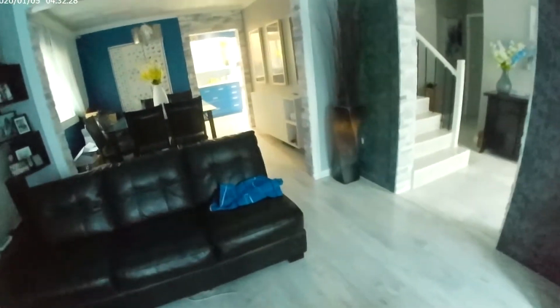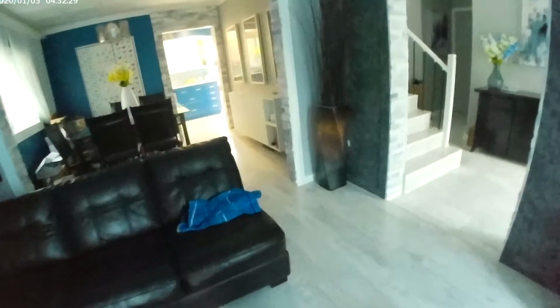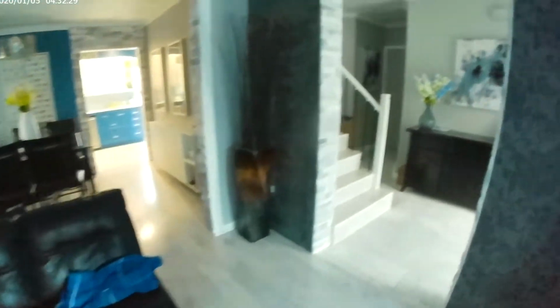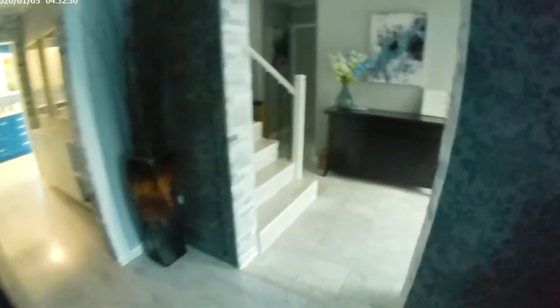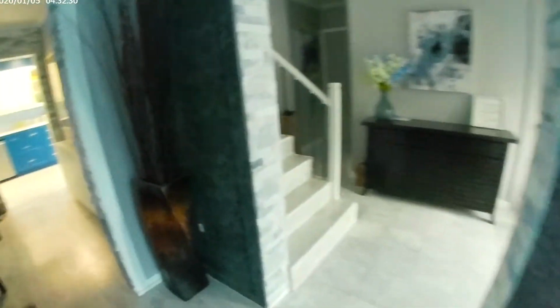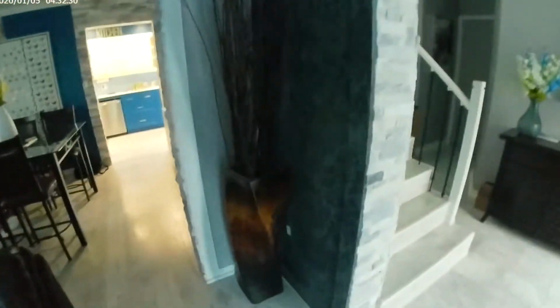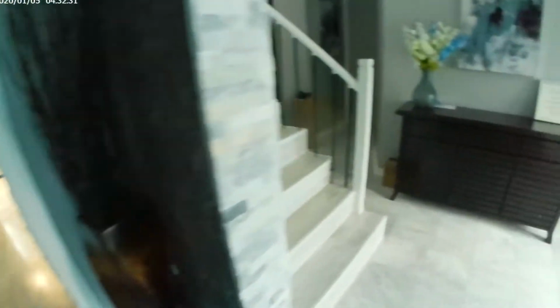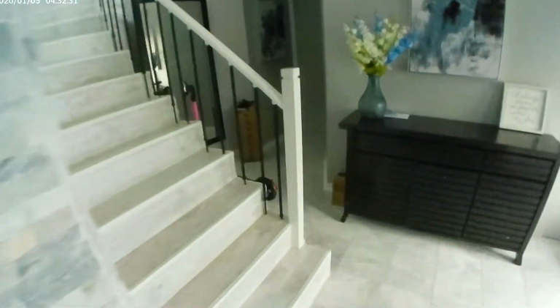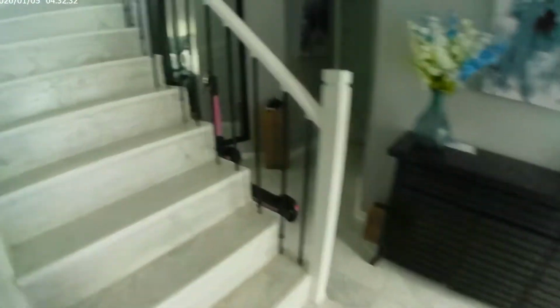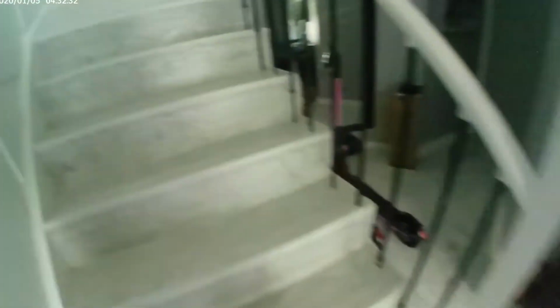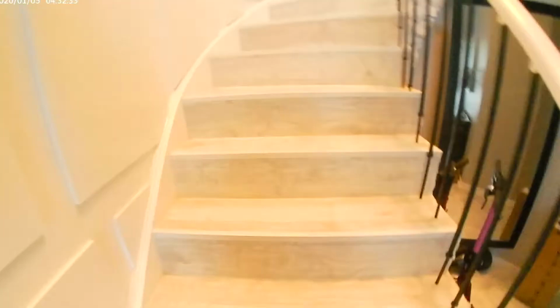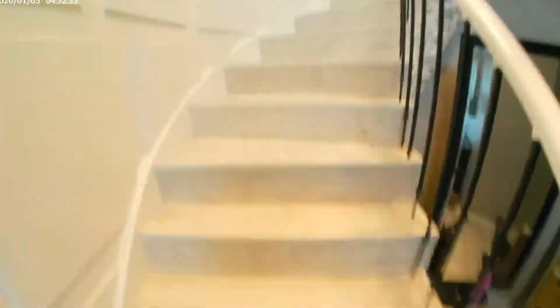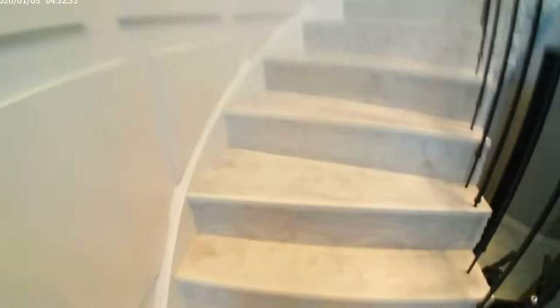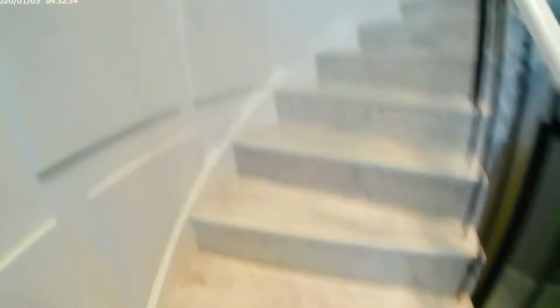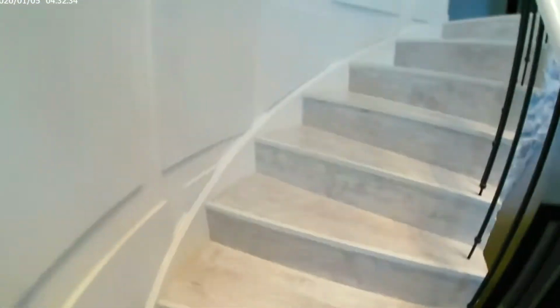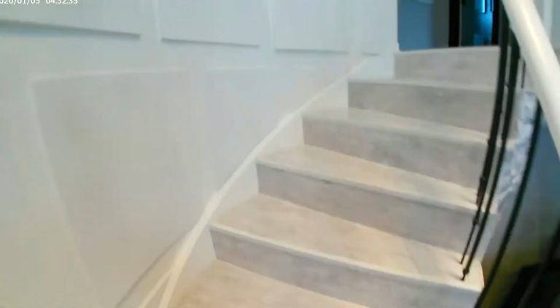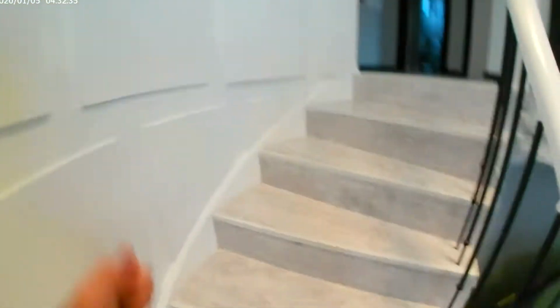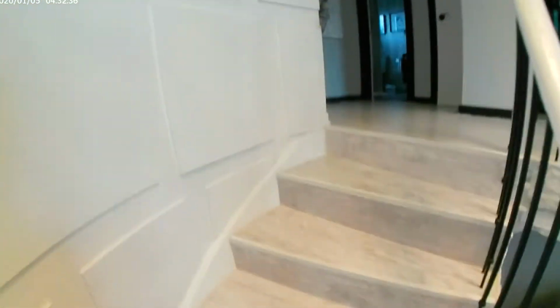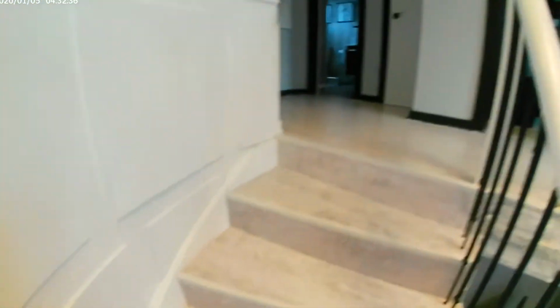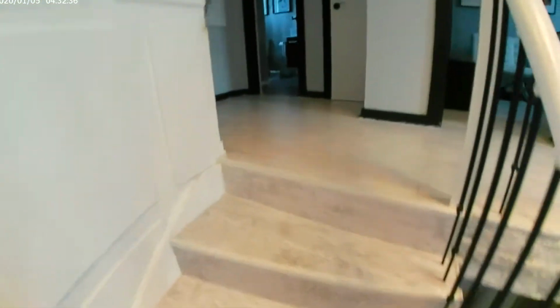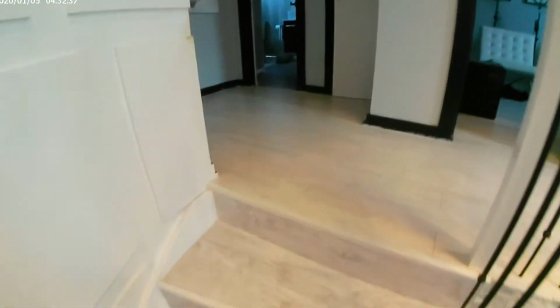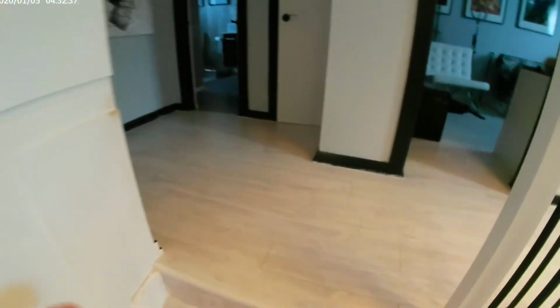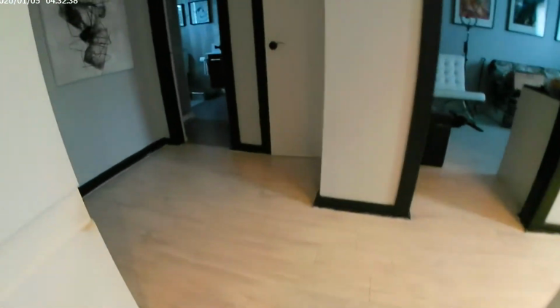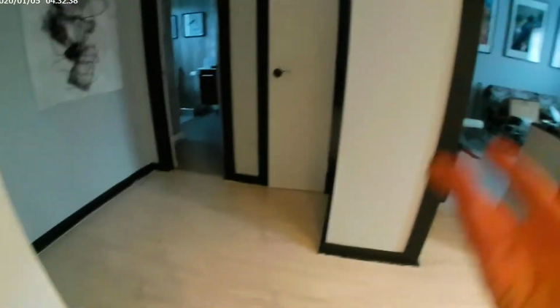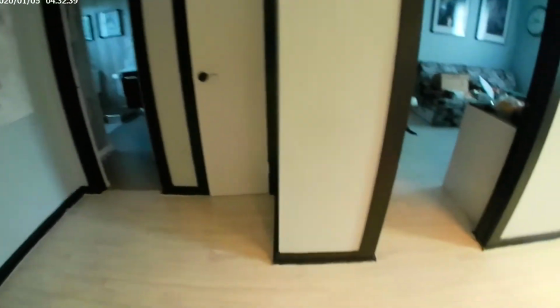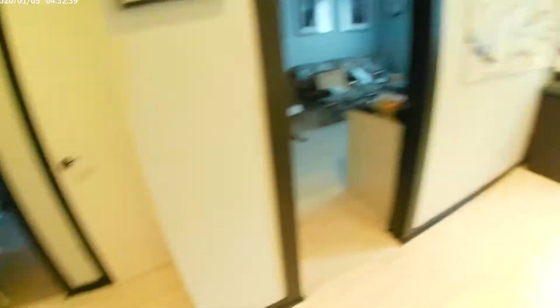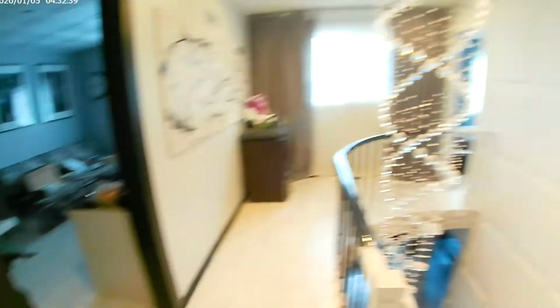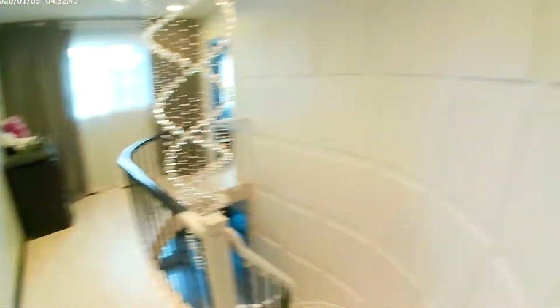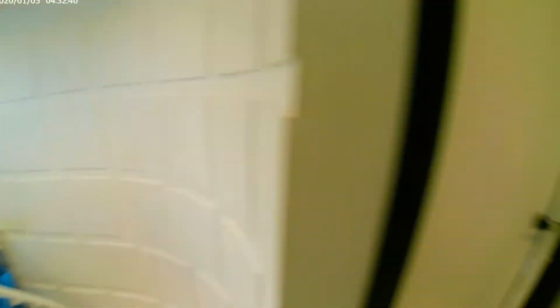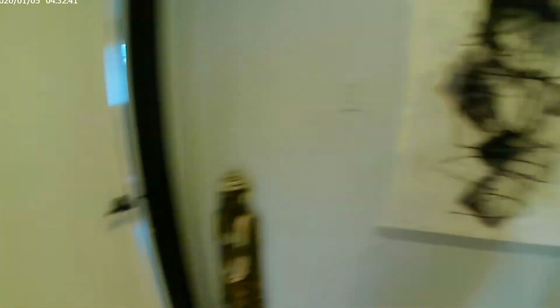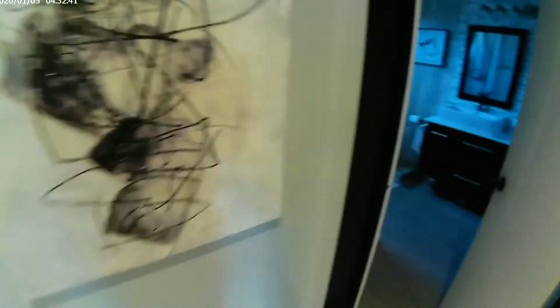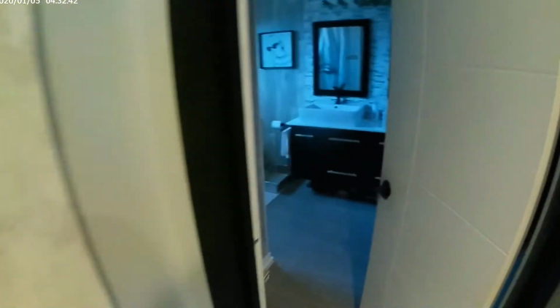Alright guys, so this is the footage right now from the camera — I'm gonna just run up and down. Of course it does depend on your camera's electronic image stabilization whether or not you're gonna get a lot of shake. I'll show you what it looks like.